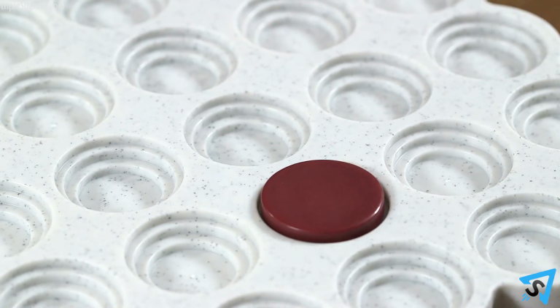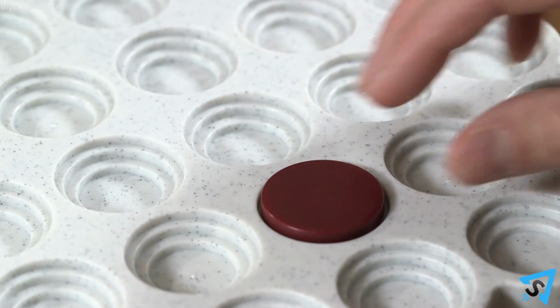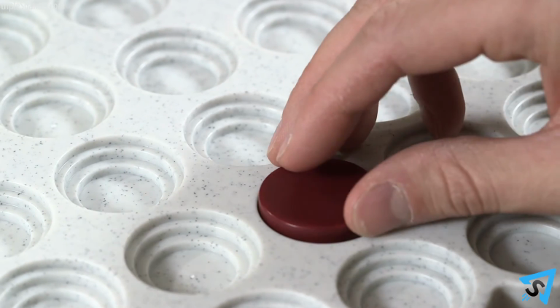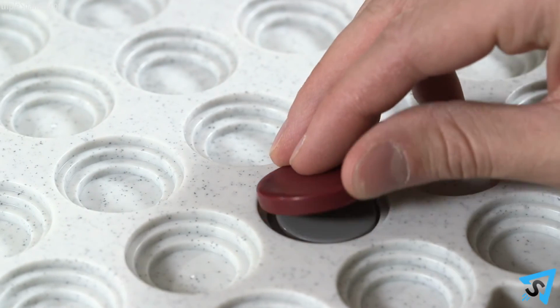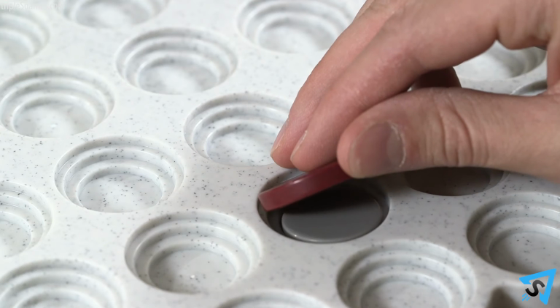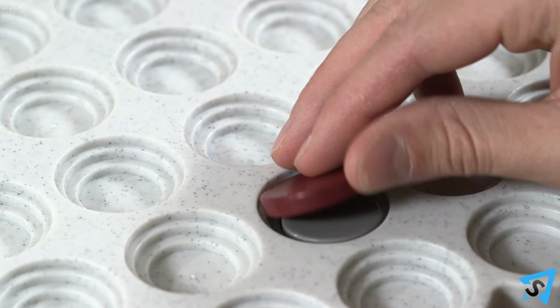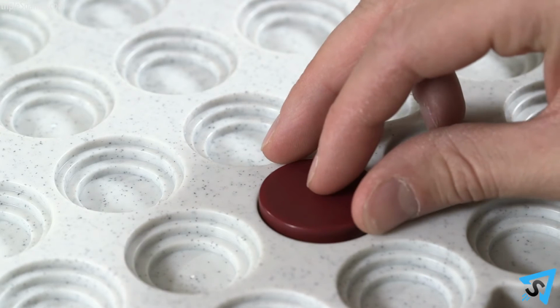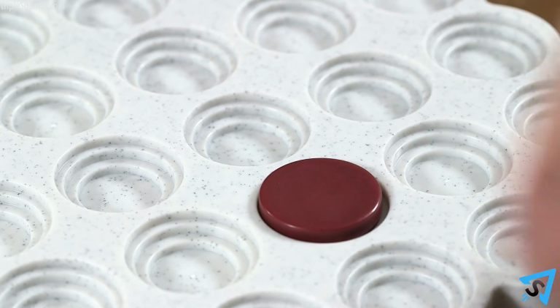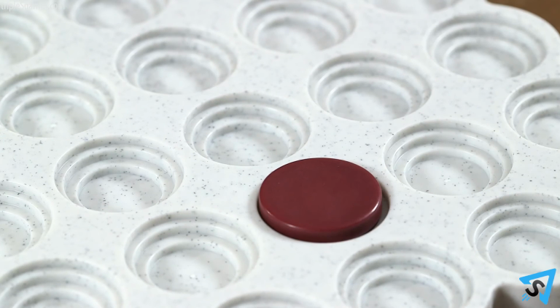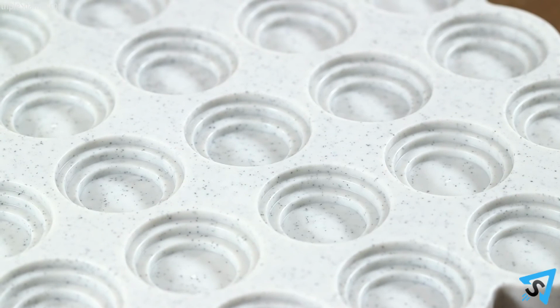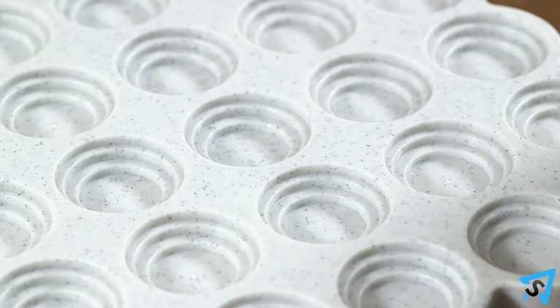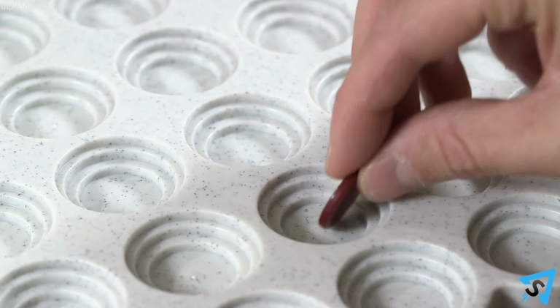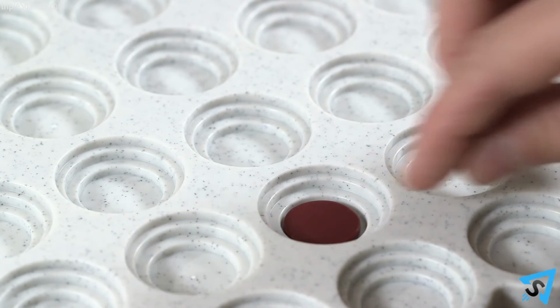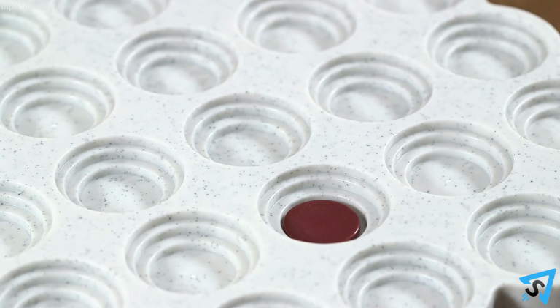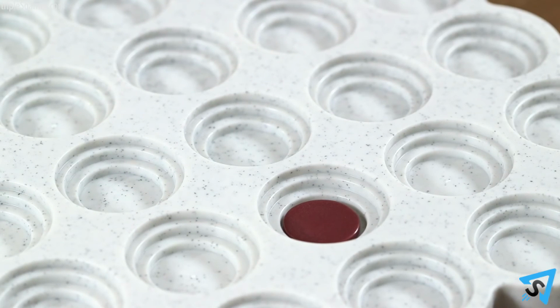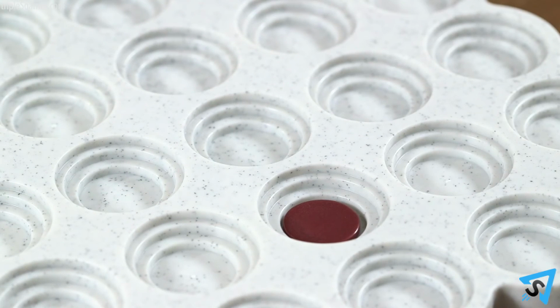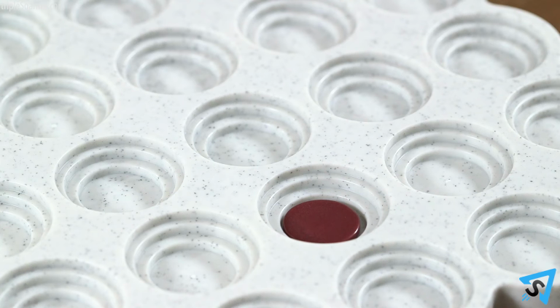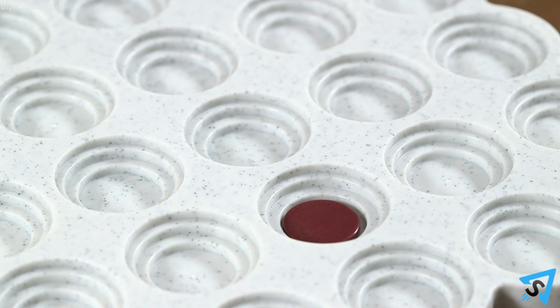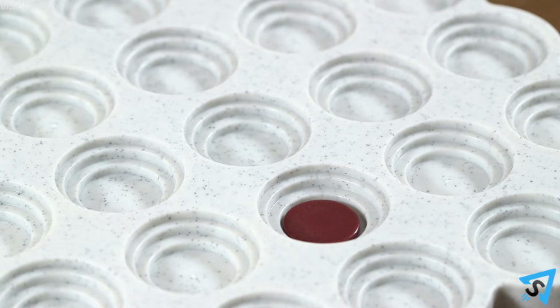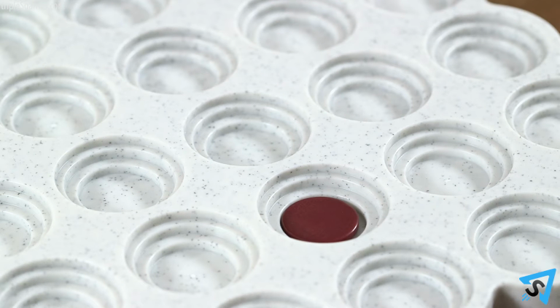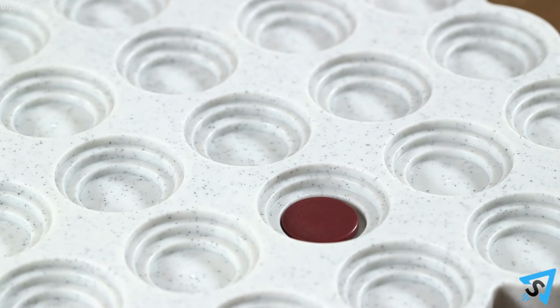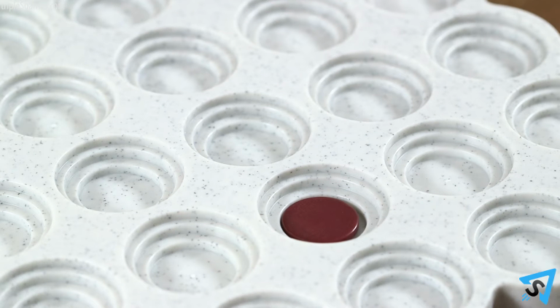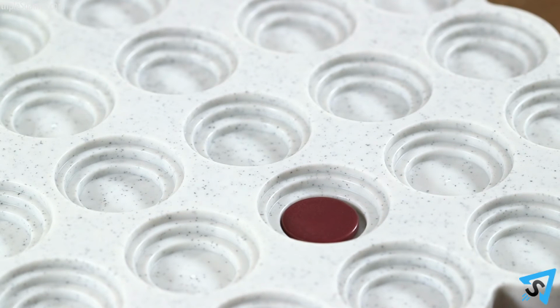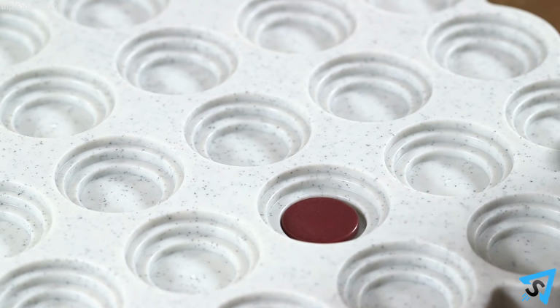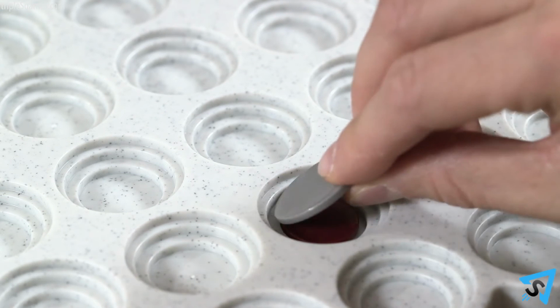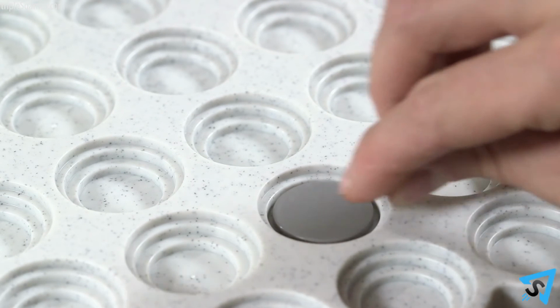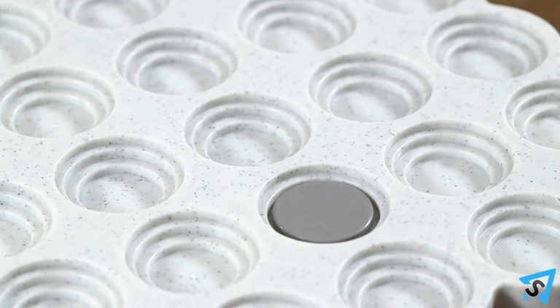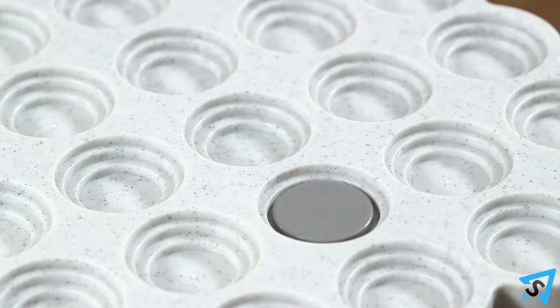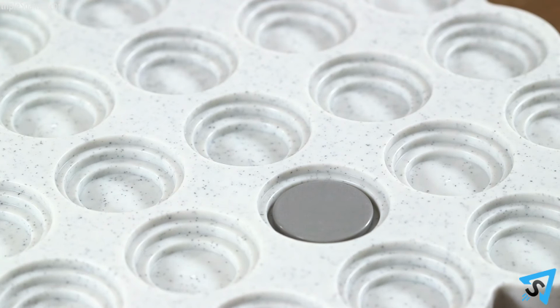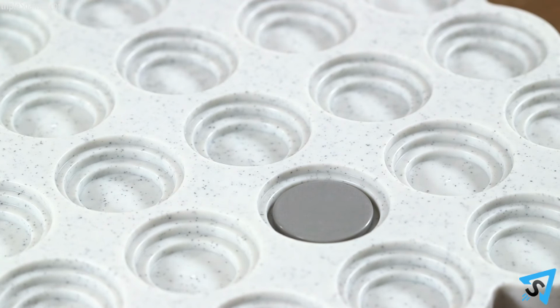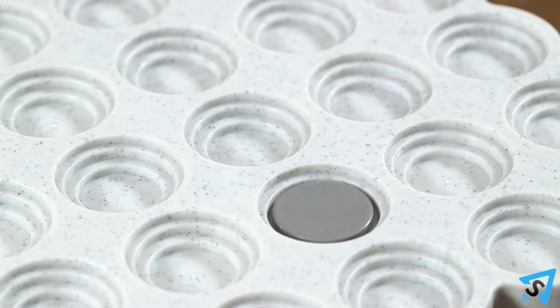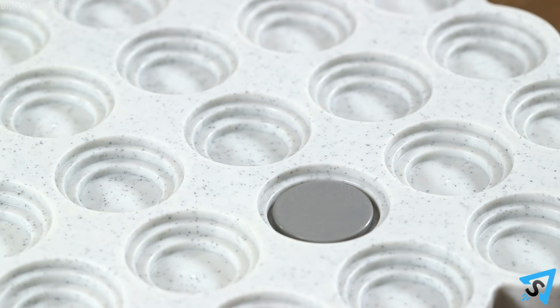You may not lift a disc to place one underneath. A small disc may only be placed into an available space at the lowest level of a well. A medium disc is placed at the medium level in a well and may cover up a small disc of either color.